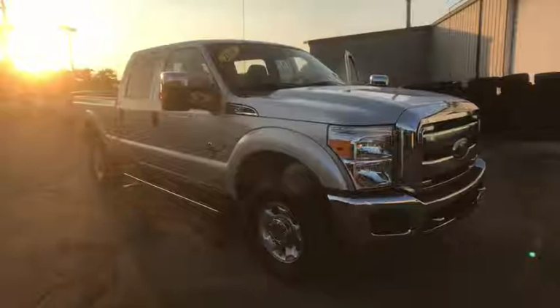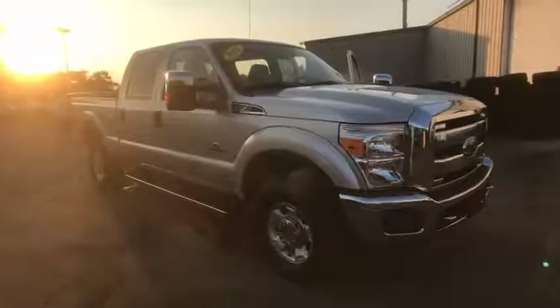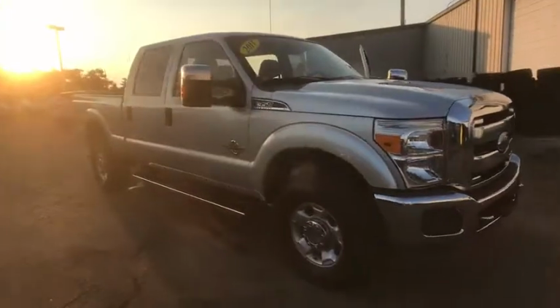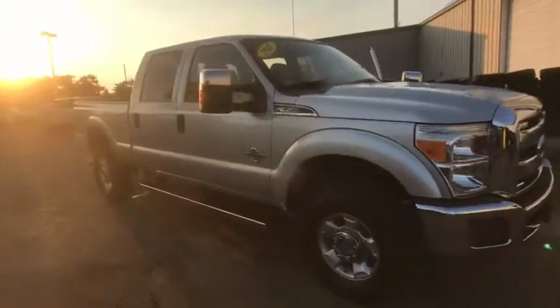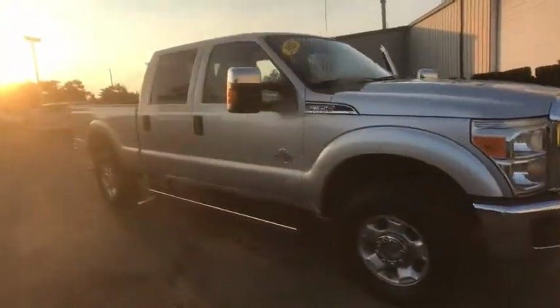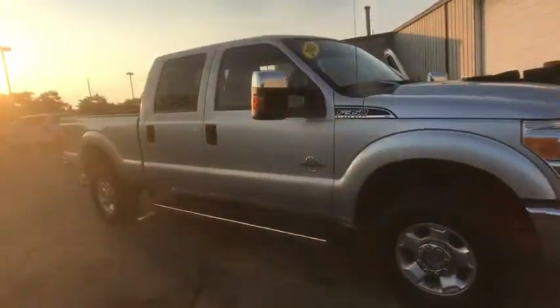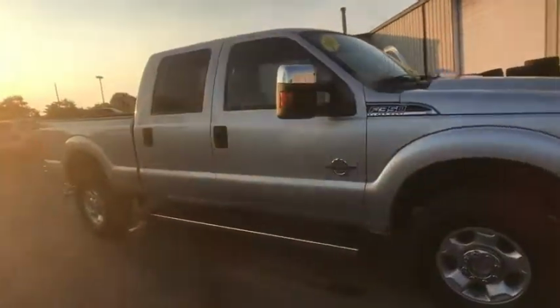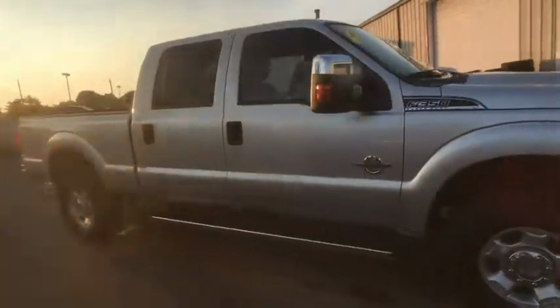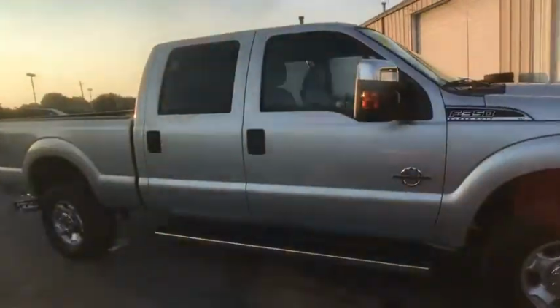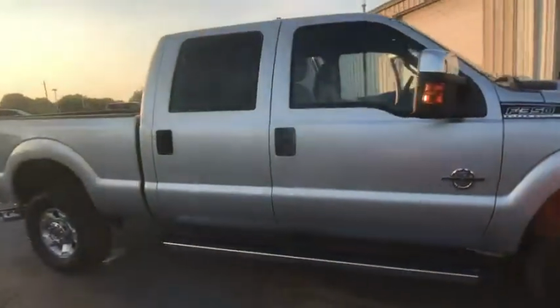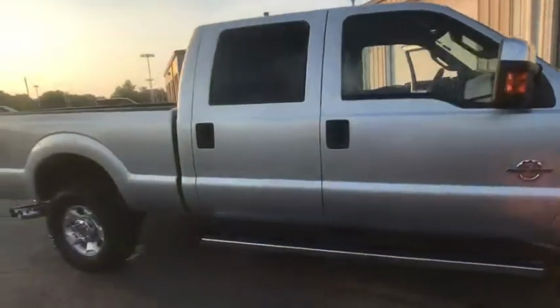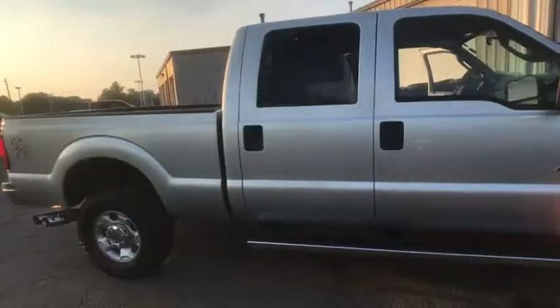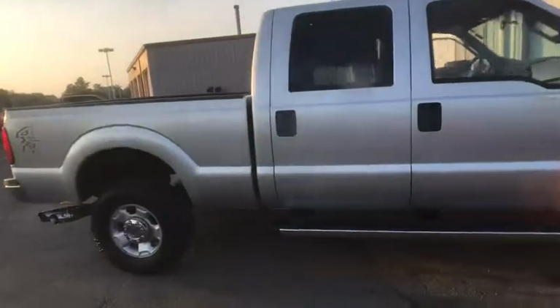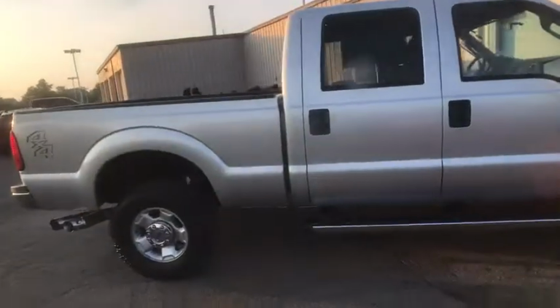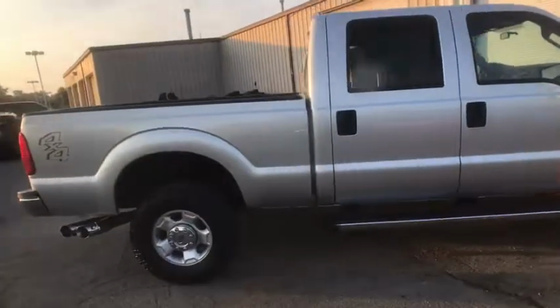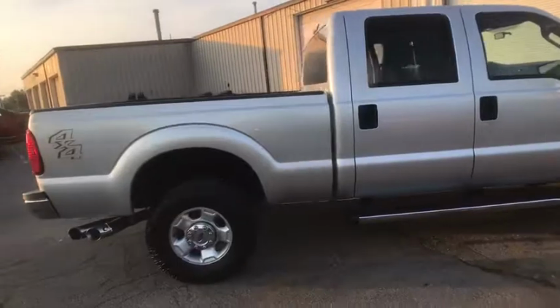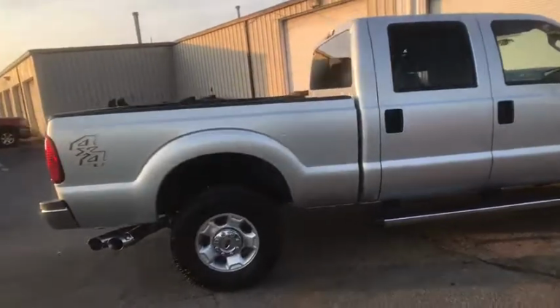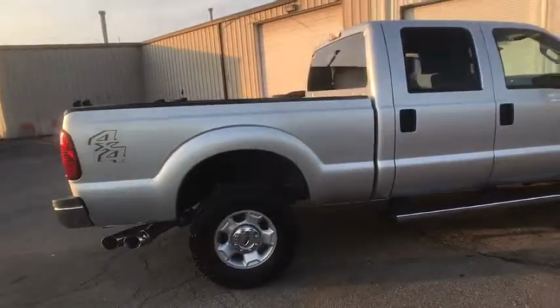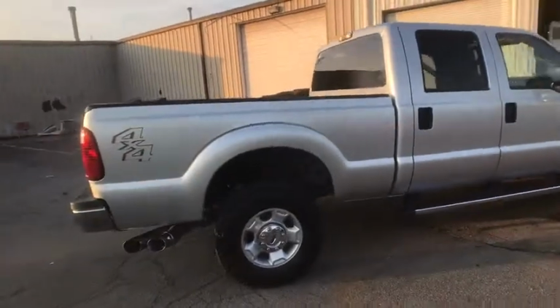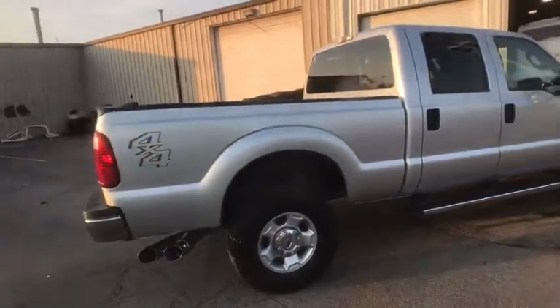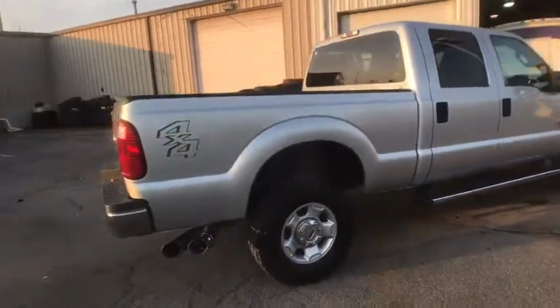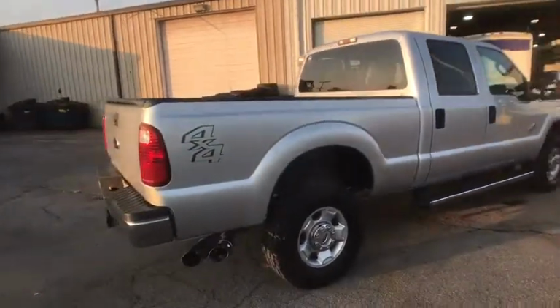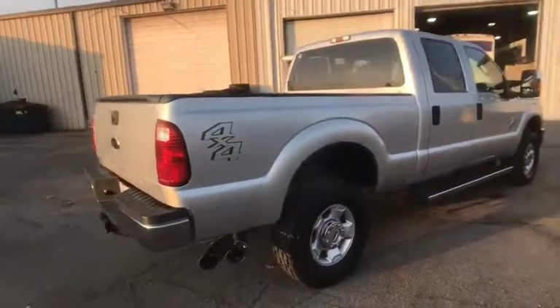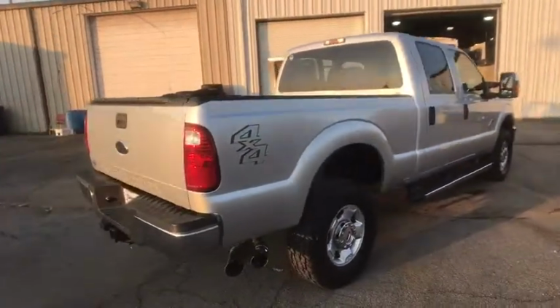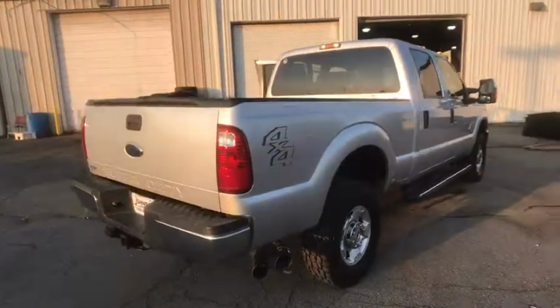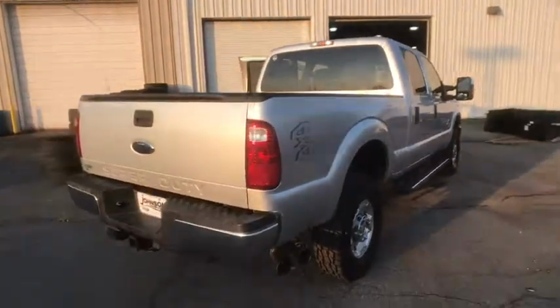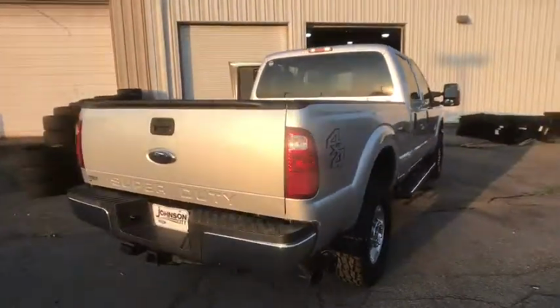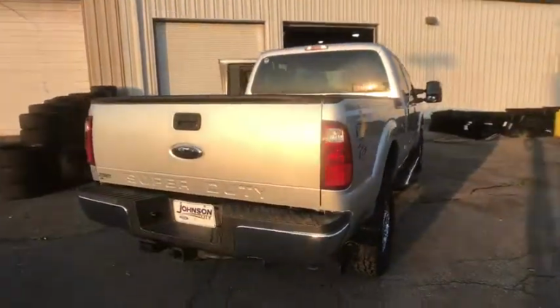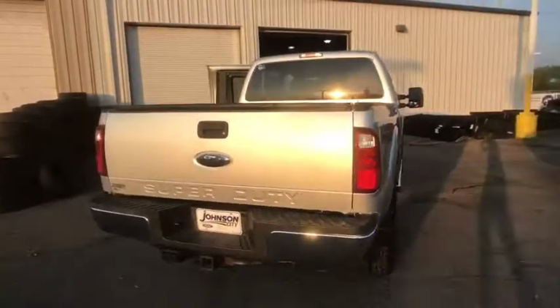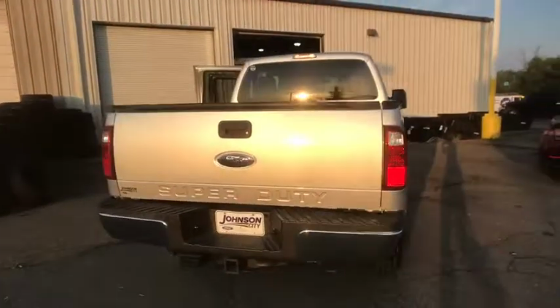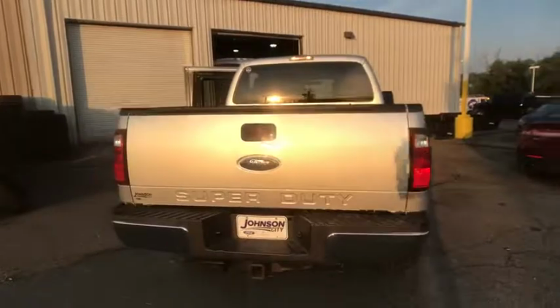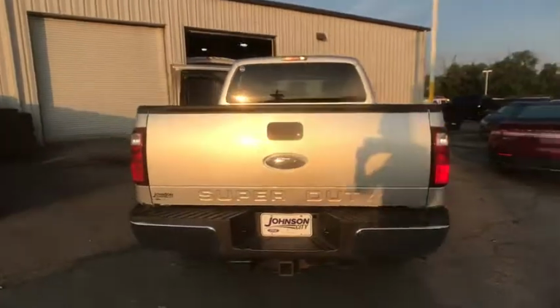2011 Ford F-350 Super Duty. Head-to-head fuel efficiency, head-to-head towing, head-to-head torque. Ford F-350 Super Duty.